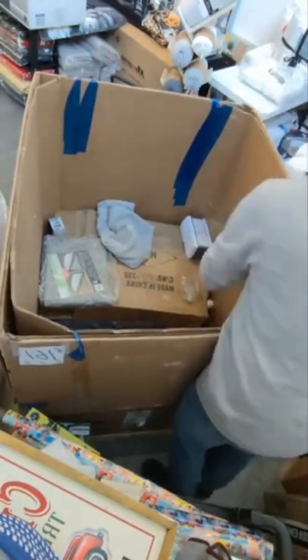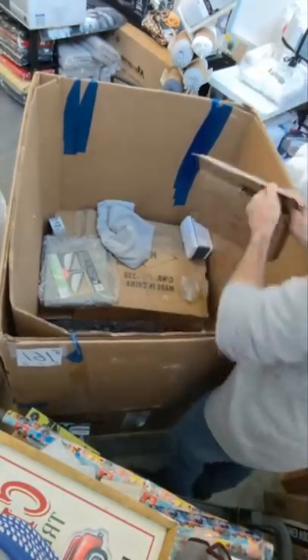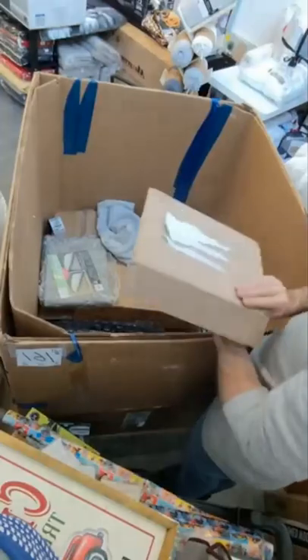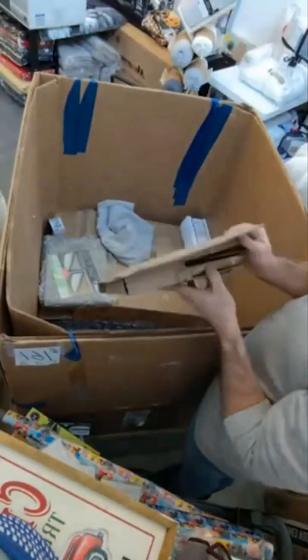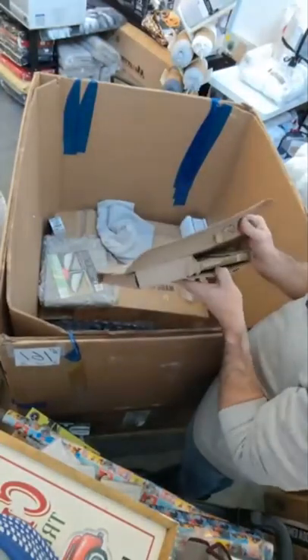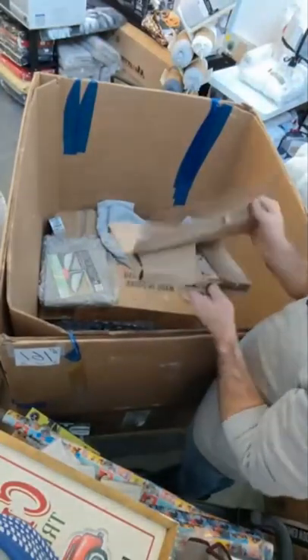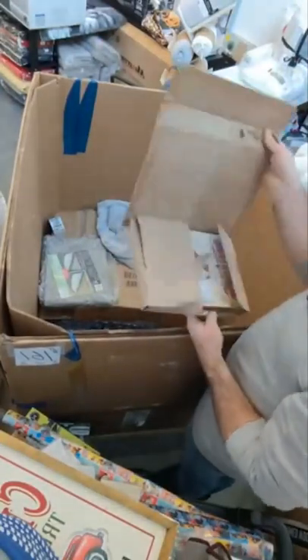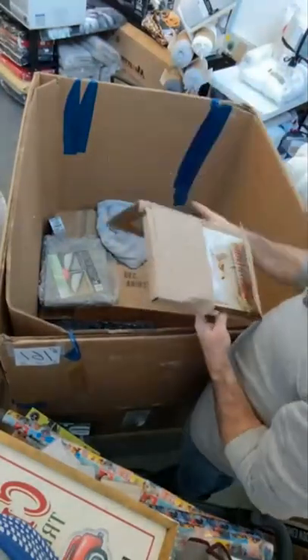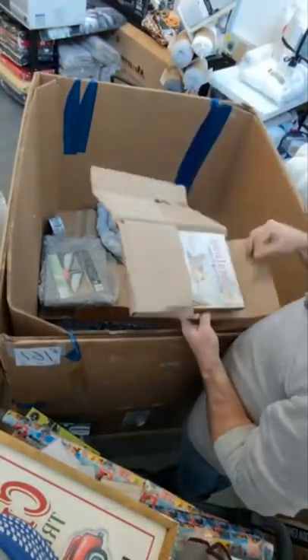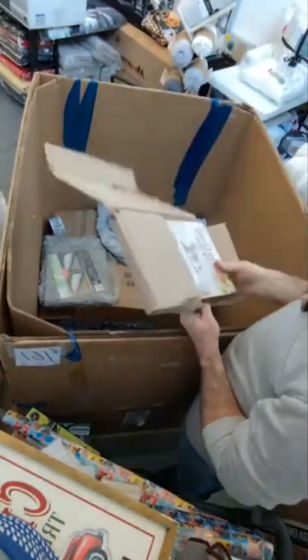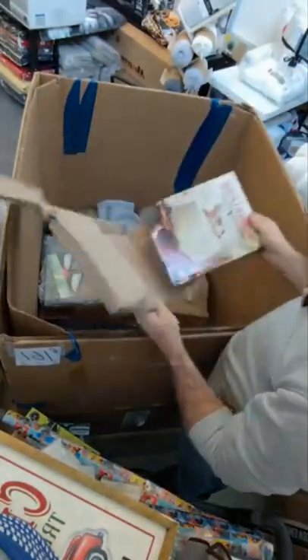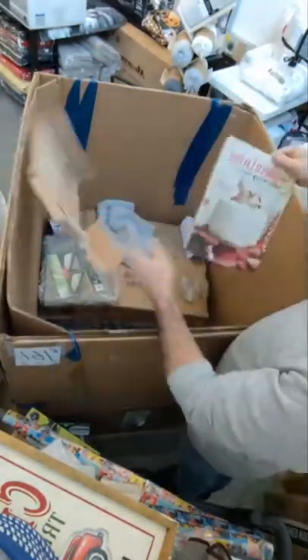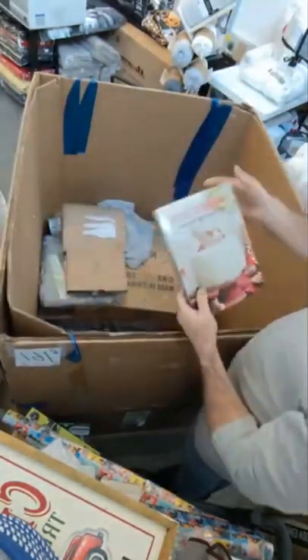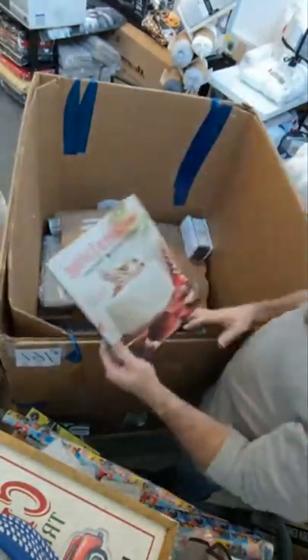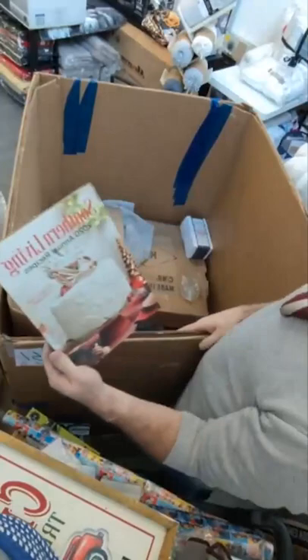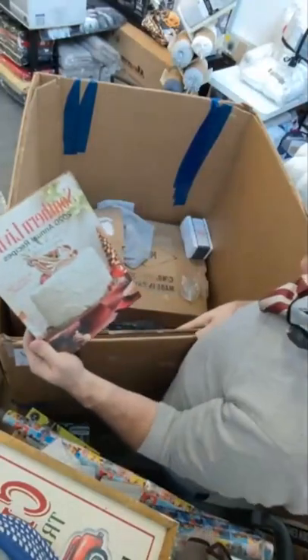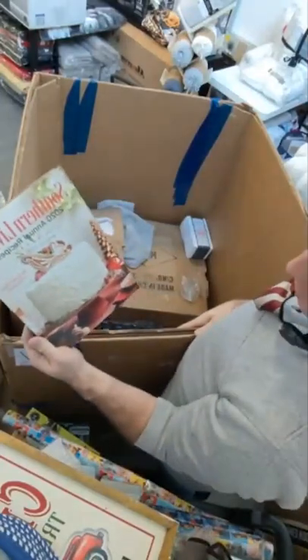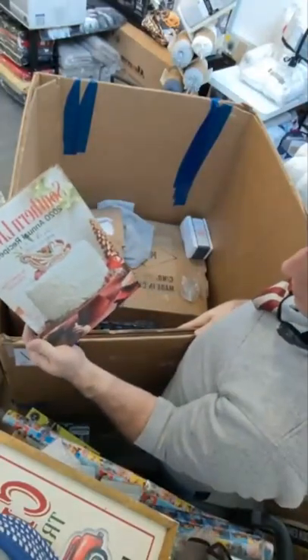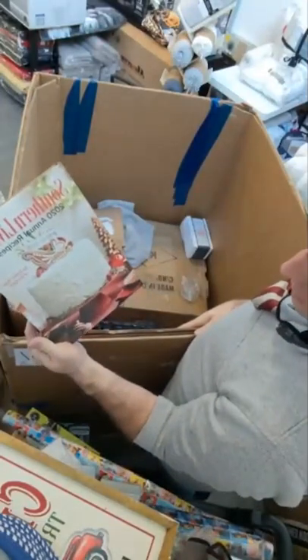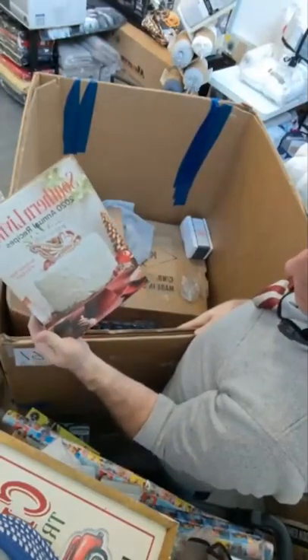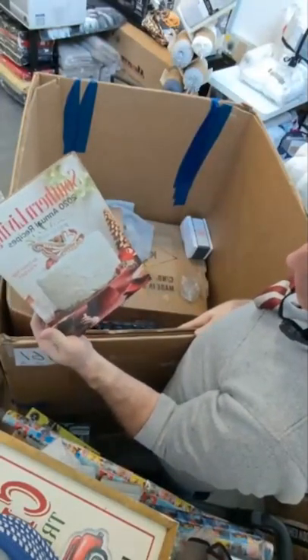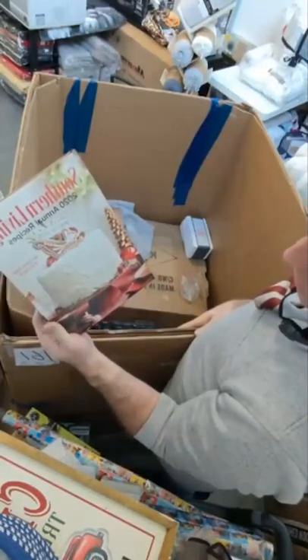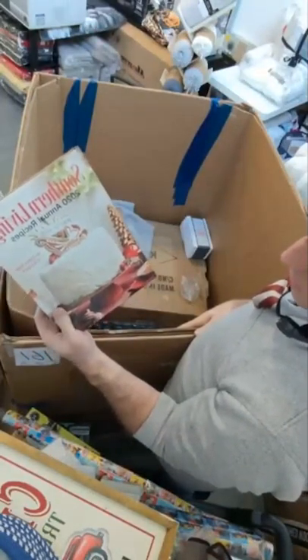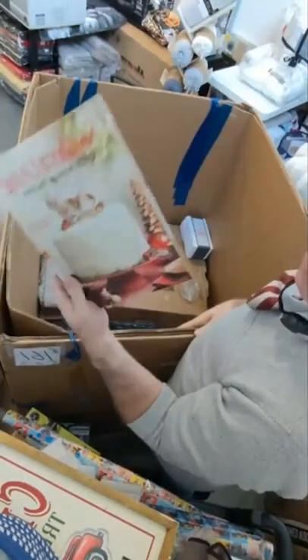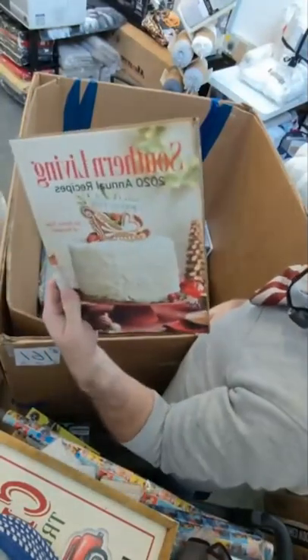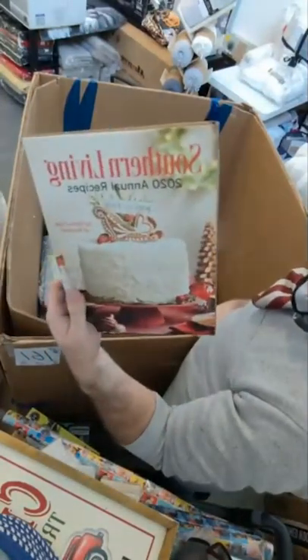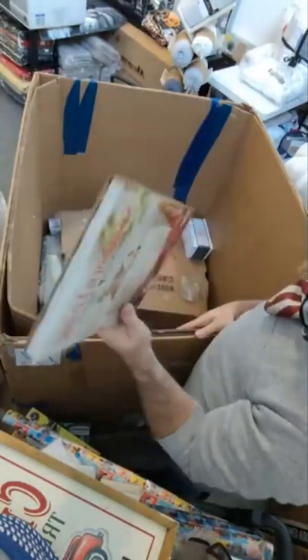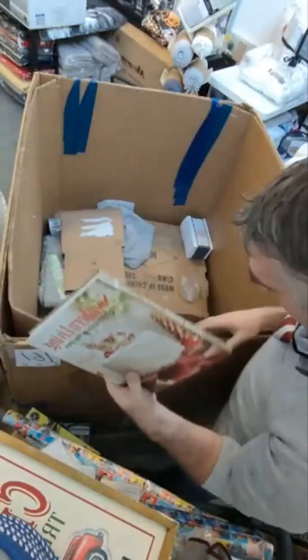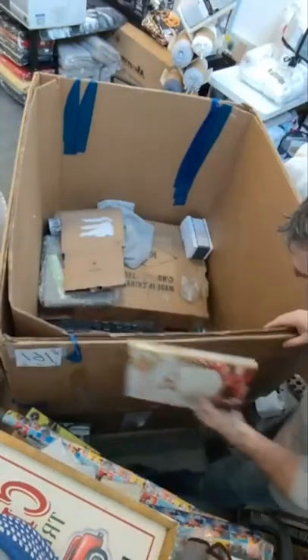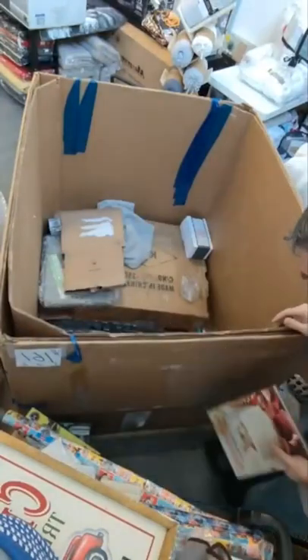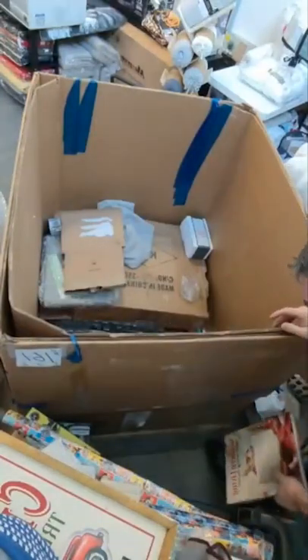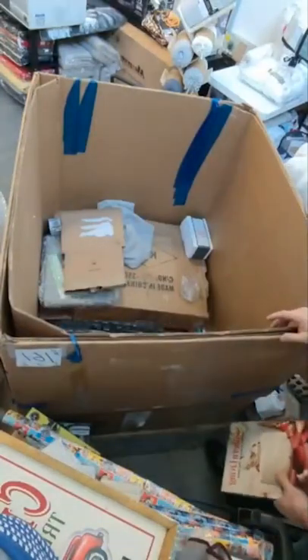We have Southern Living 2020 Annual Recipes — an entire year of recipes. These are nice books, very nice recipe books.